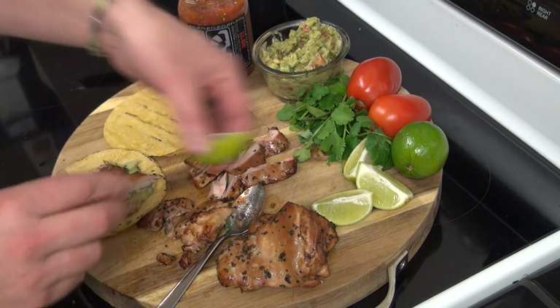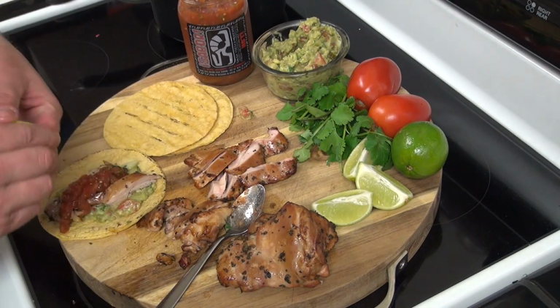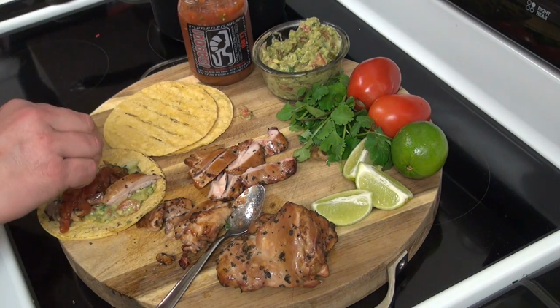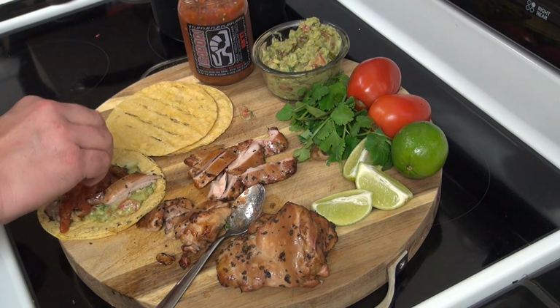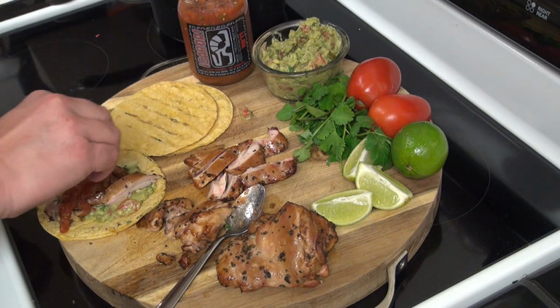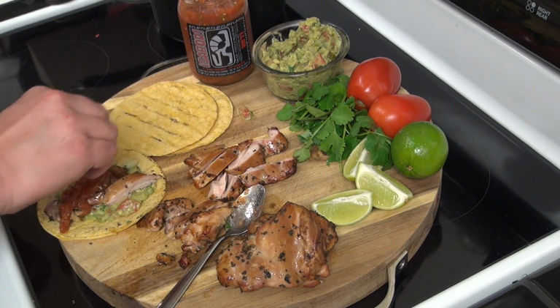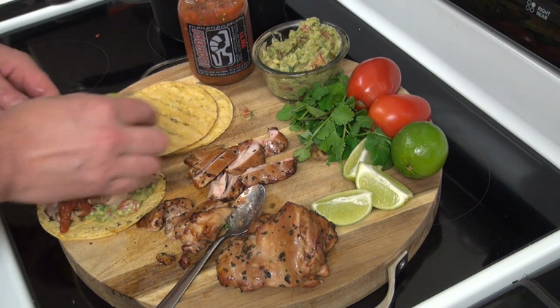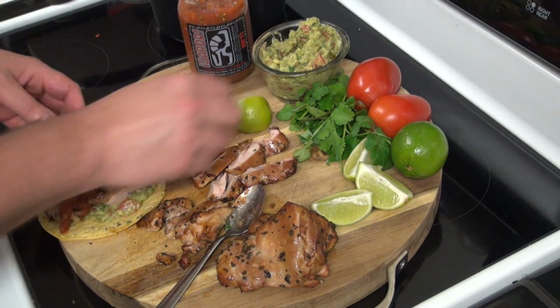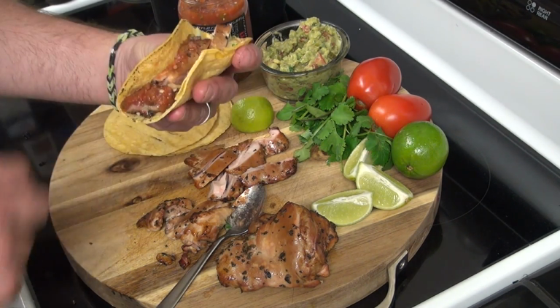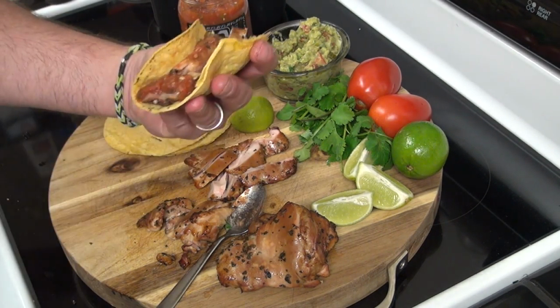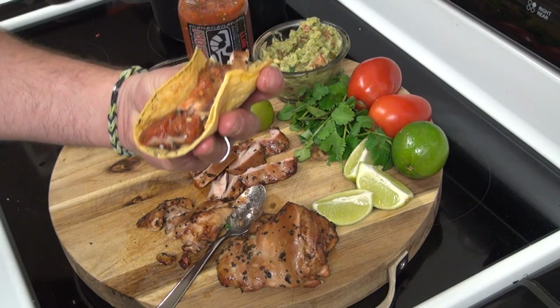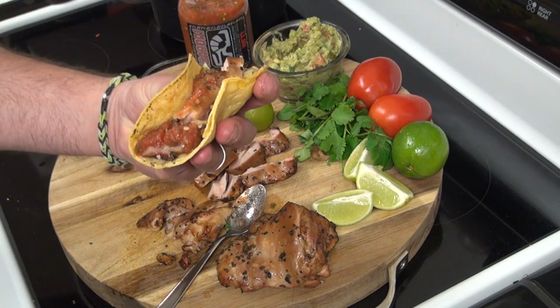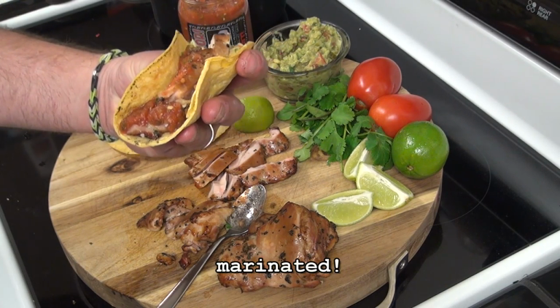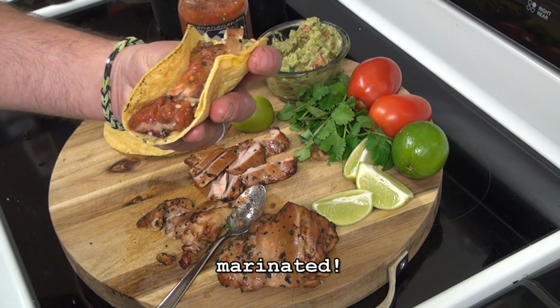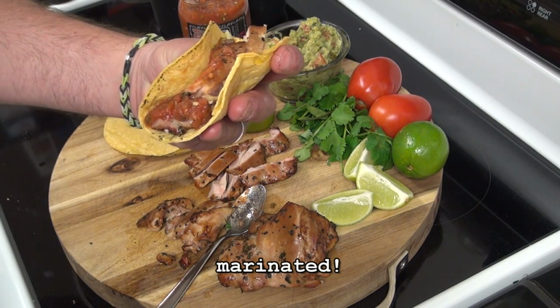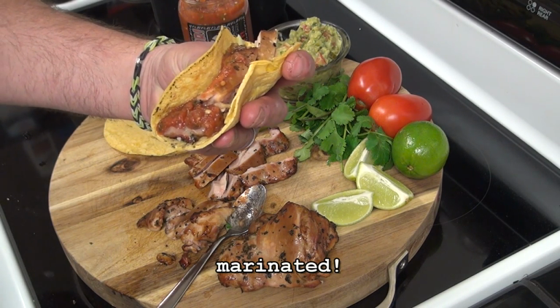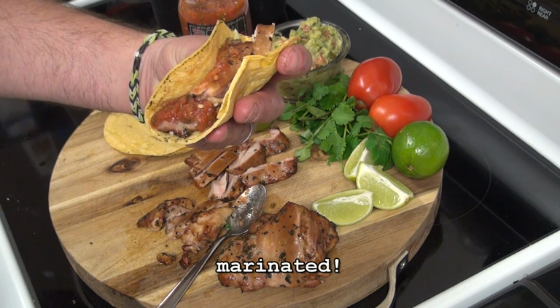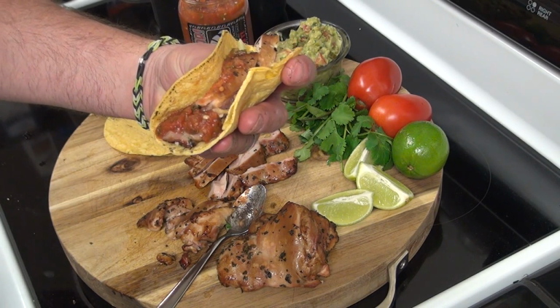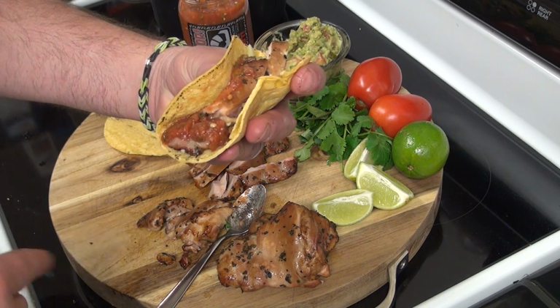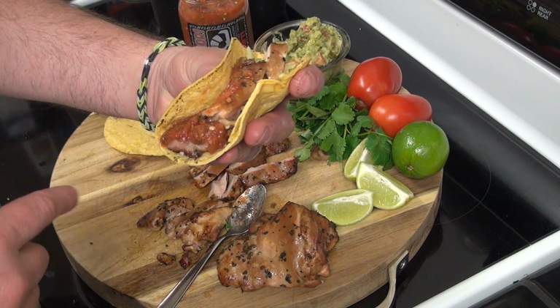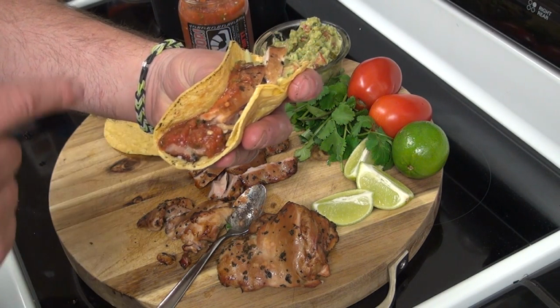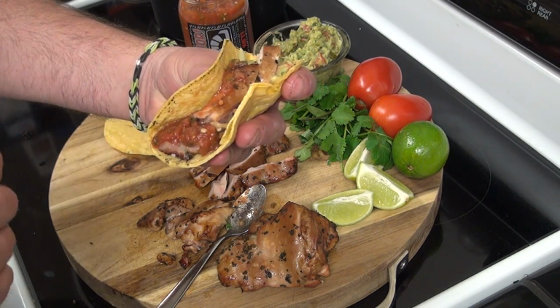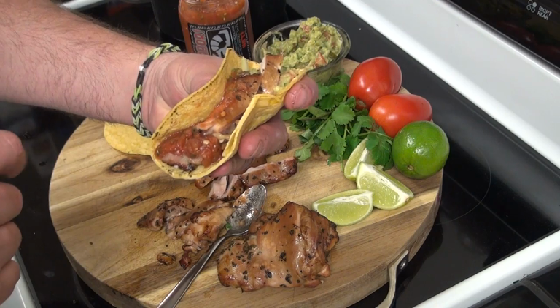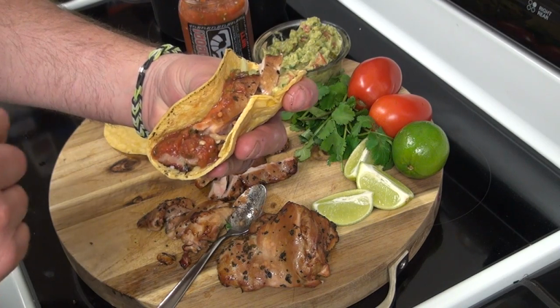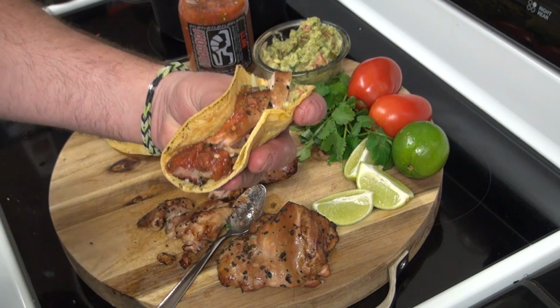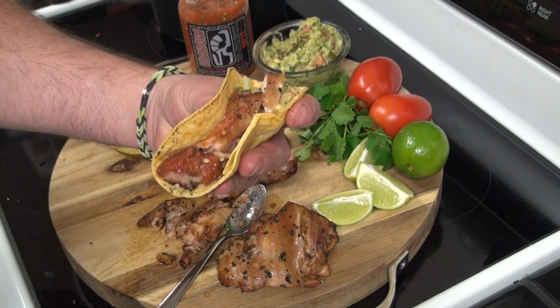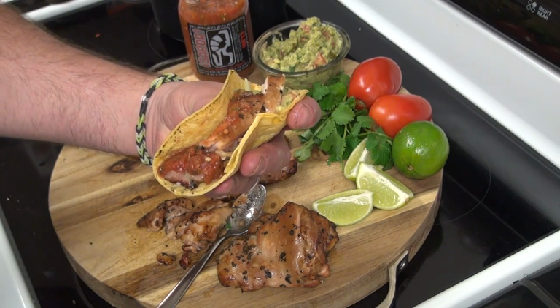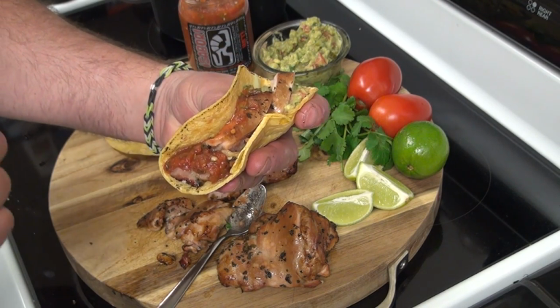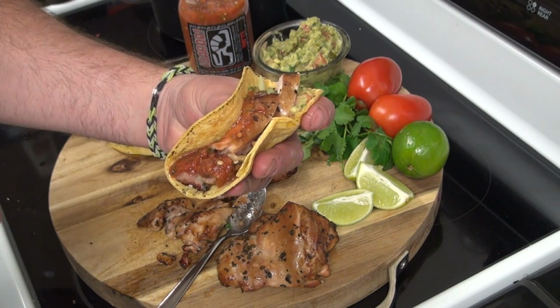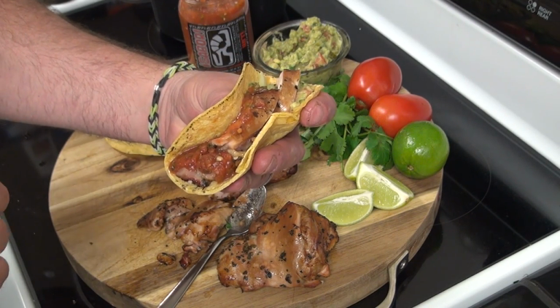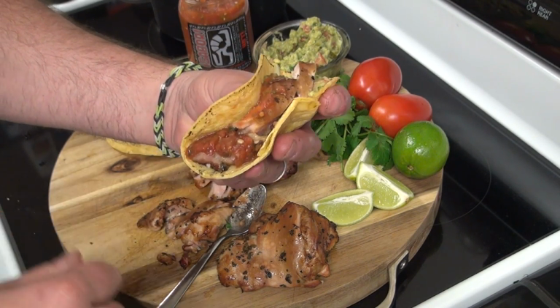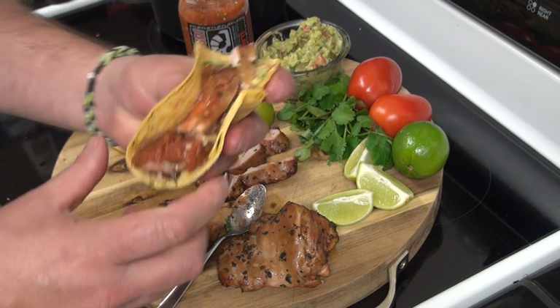I'm going to get a little squeeze of lime. And there you go — Mexican beer braised chicken tacos with fresh guacamole and some nice hot fresh salsa. Let's give this a try.